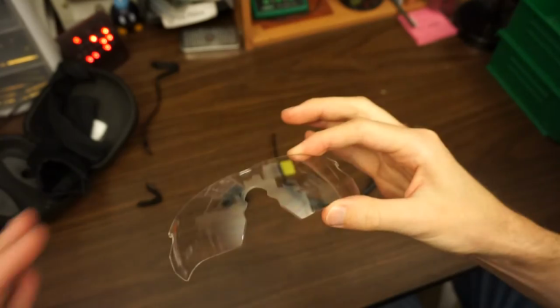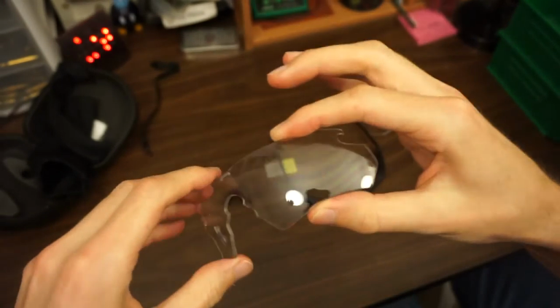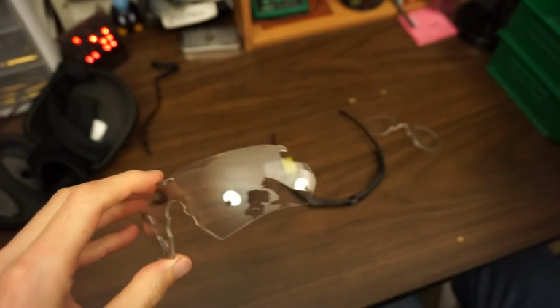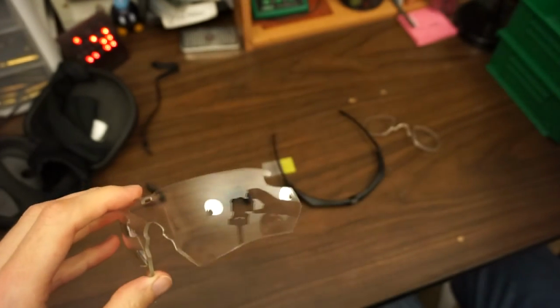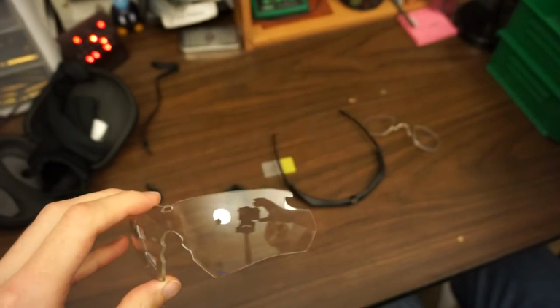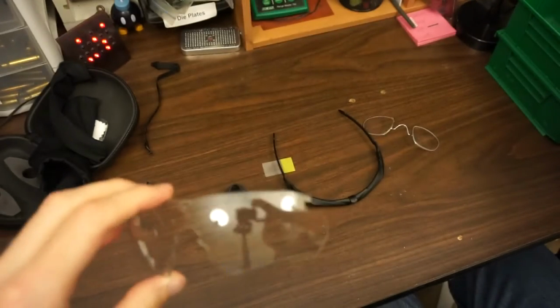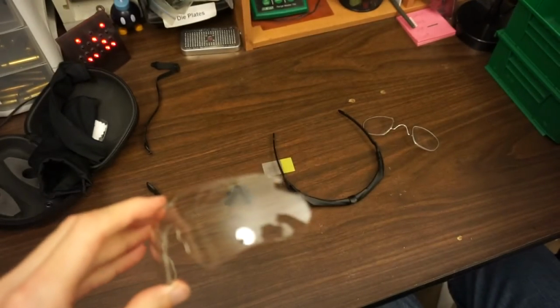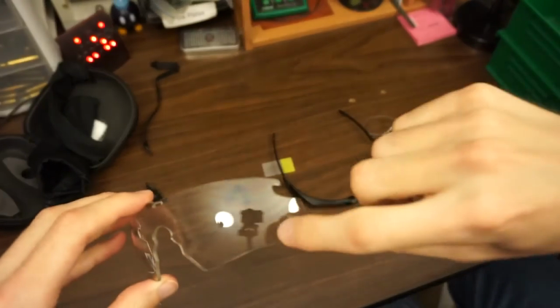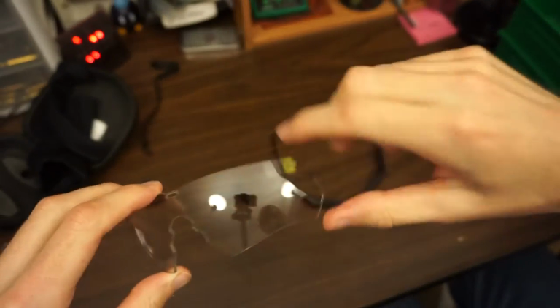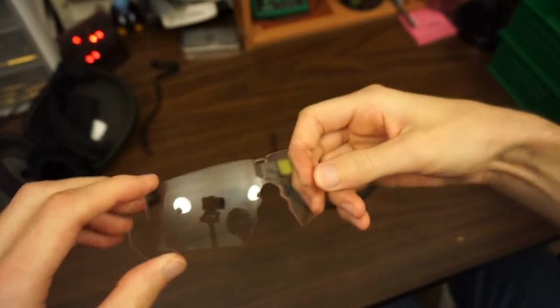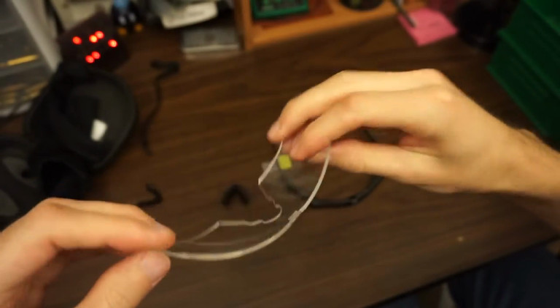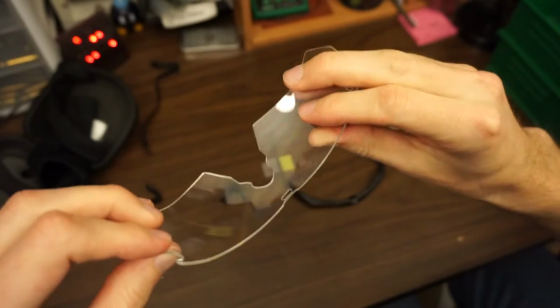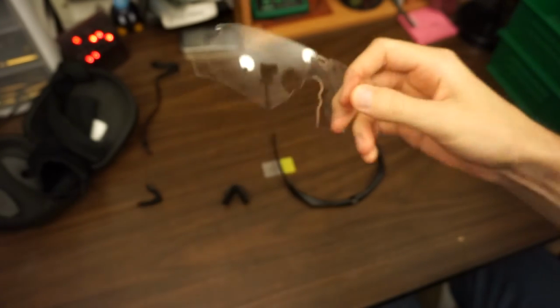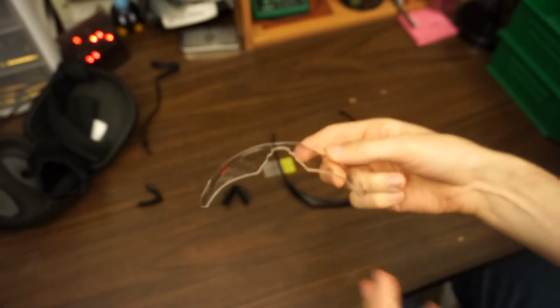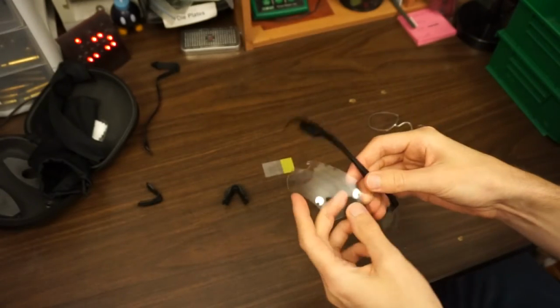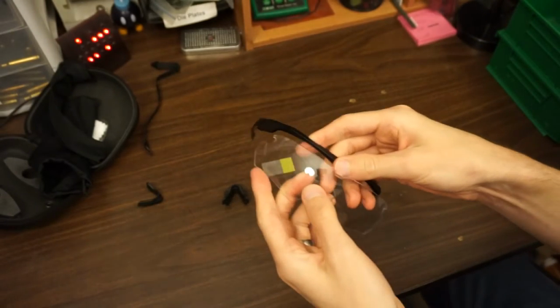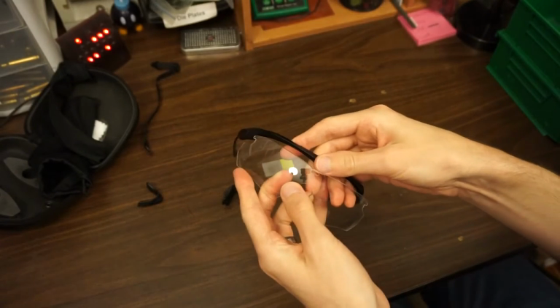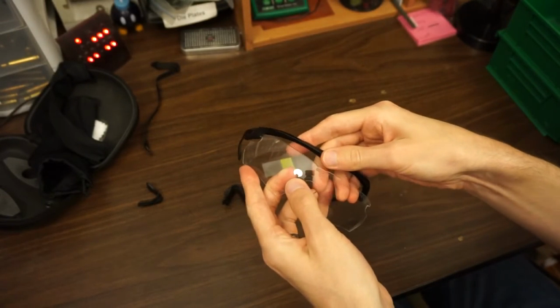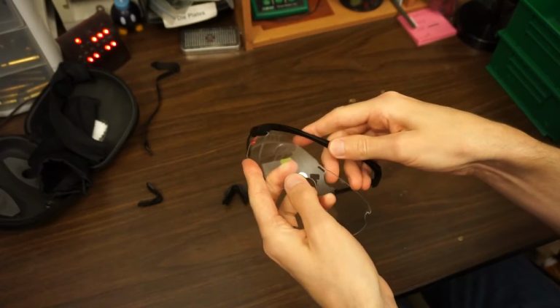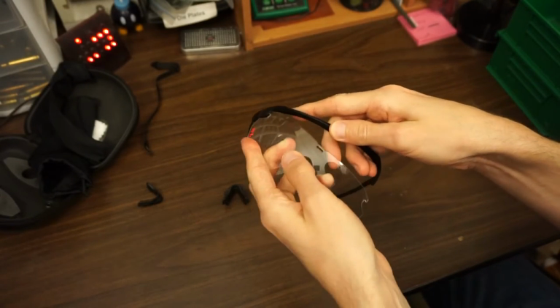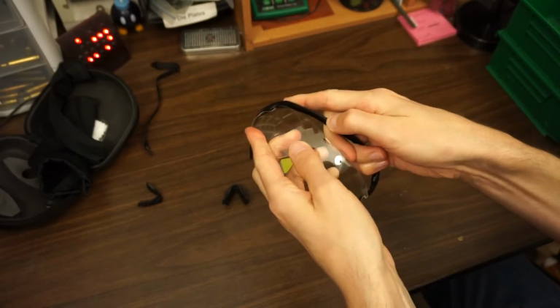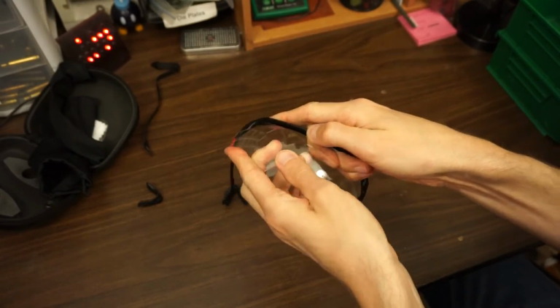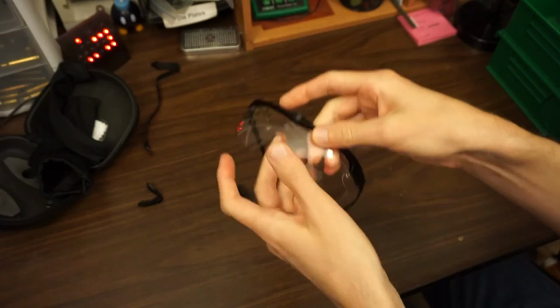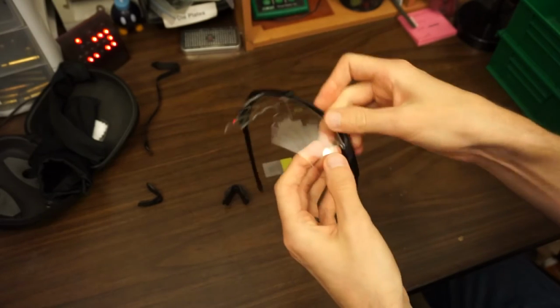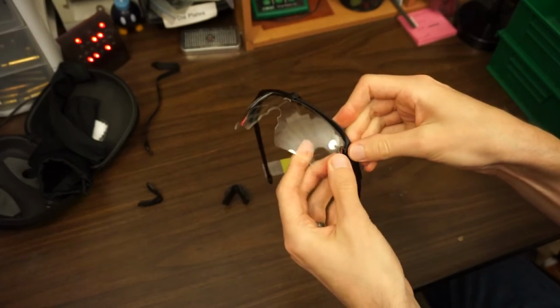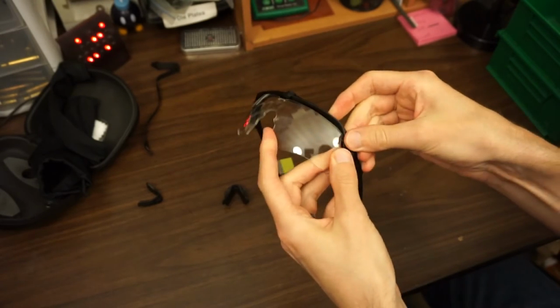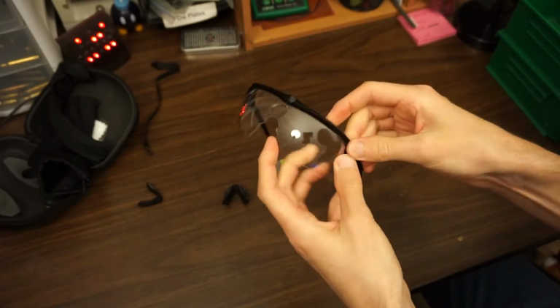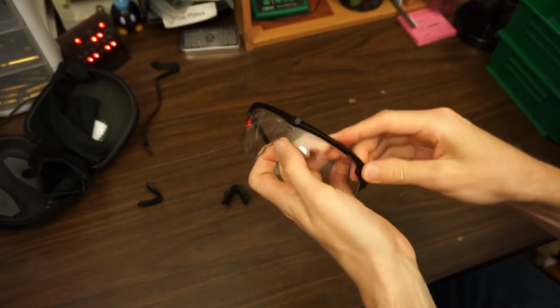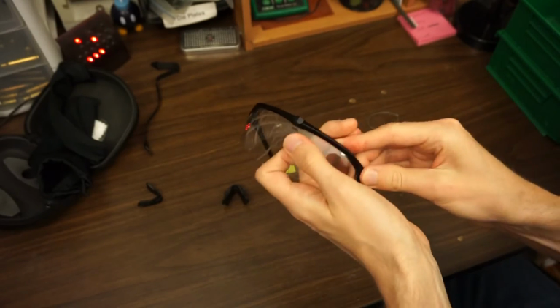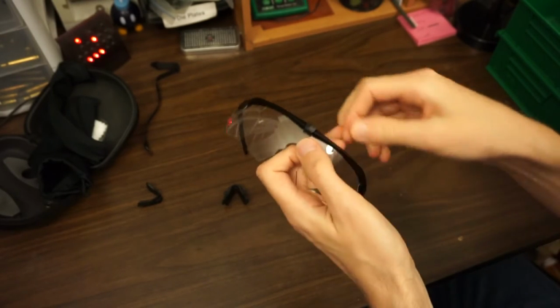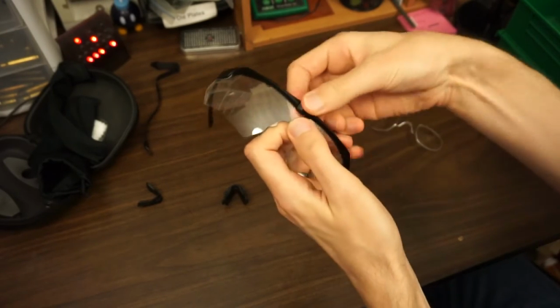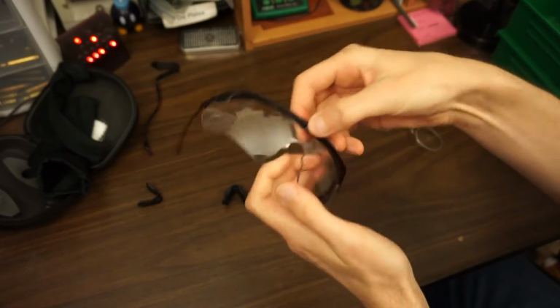The clear lens is what I use on murky days — this one's kind of beat up and I plan to replace it soon. To put it back together, you snap a peg in on each side, then snap in a center lock. The system is pretty sturdy and works pretty well.